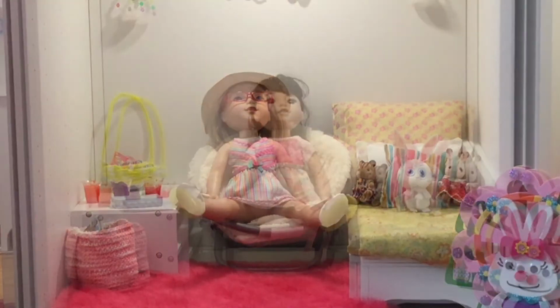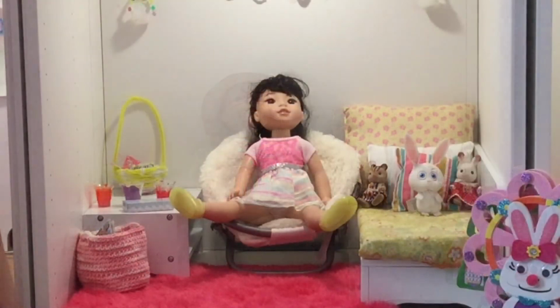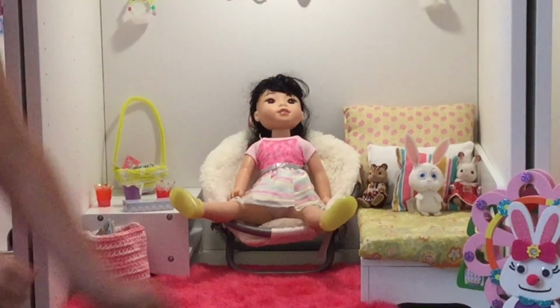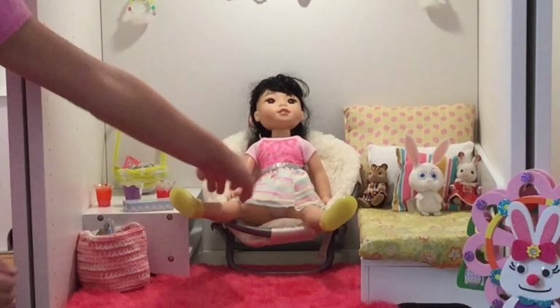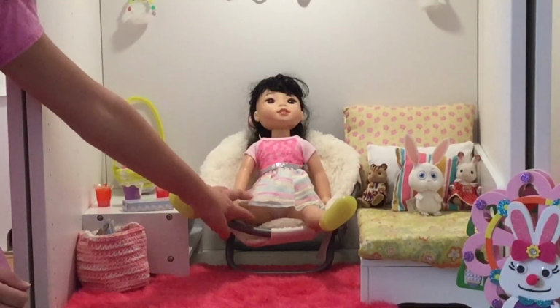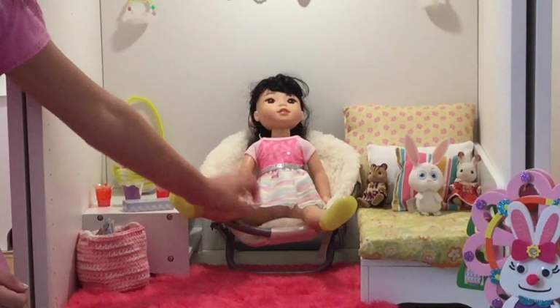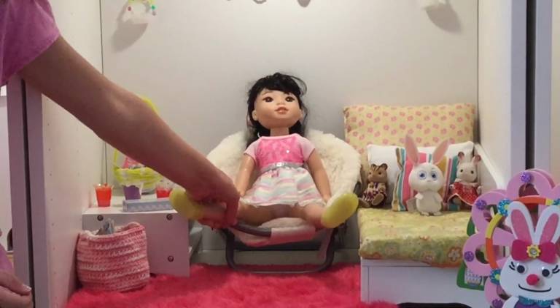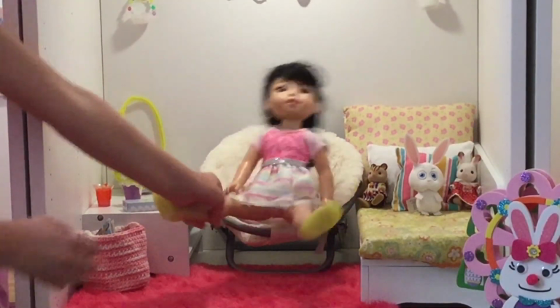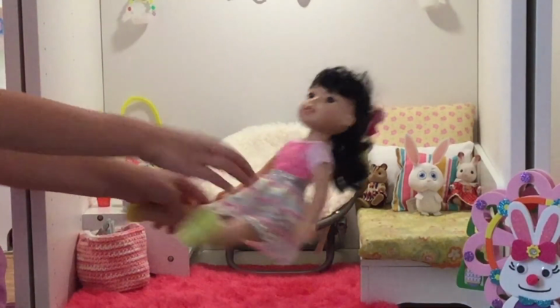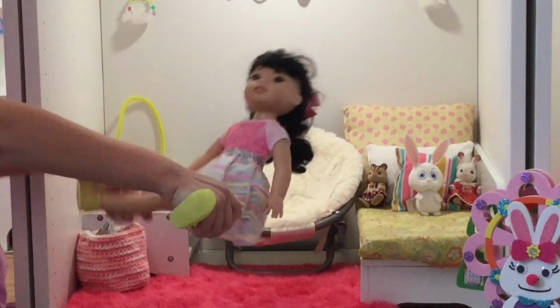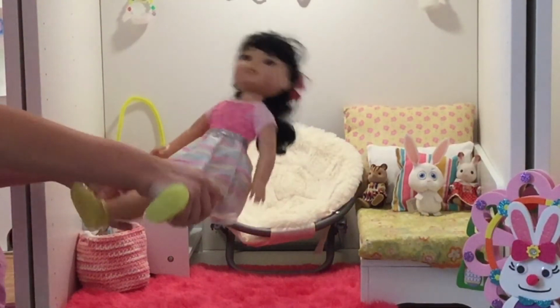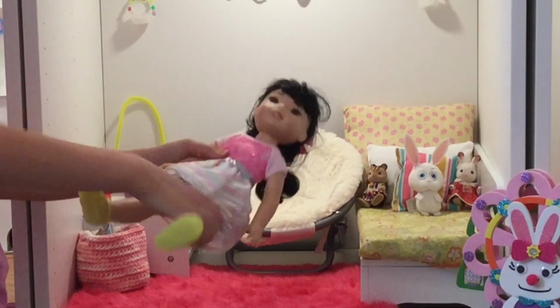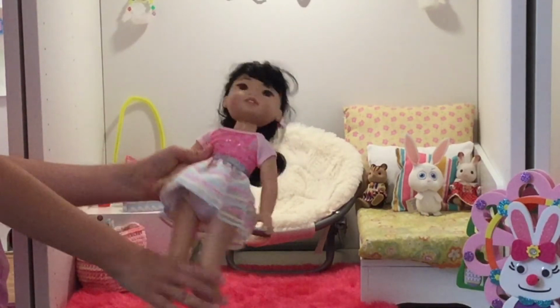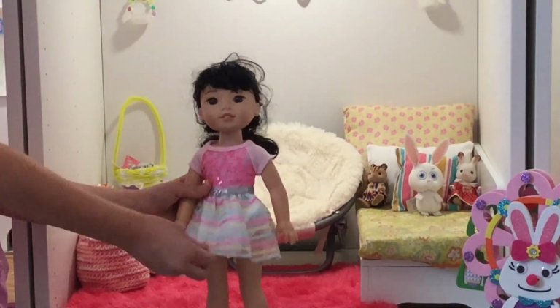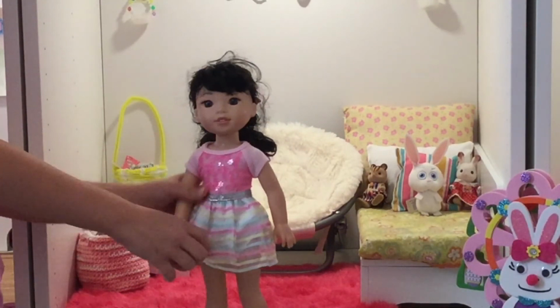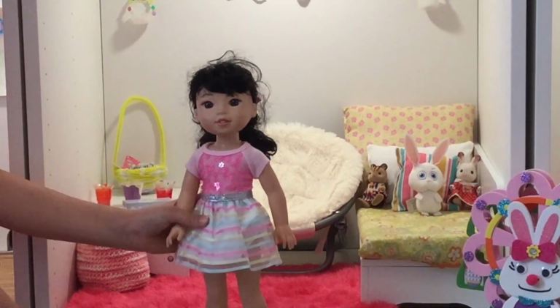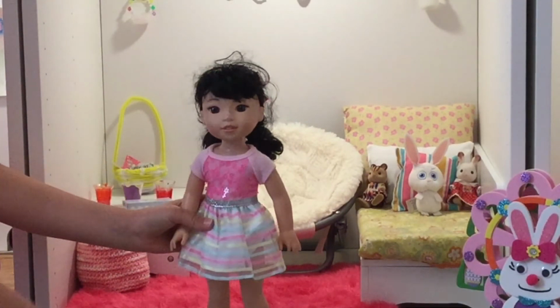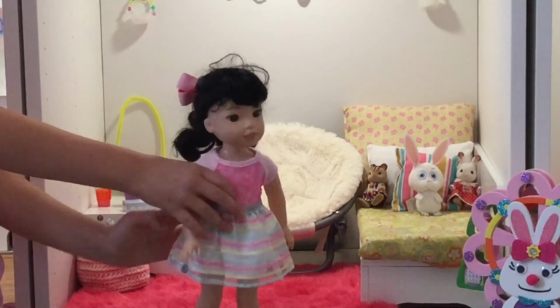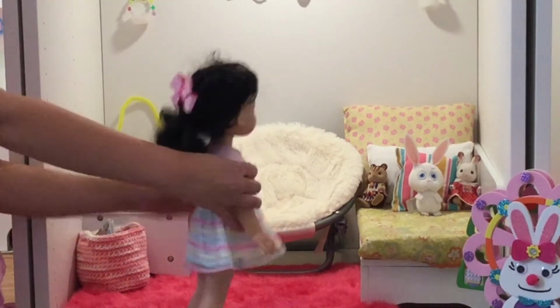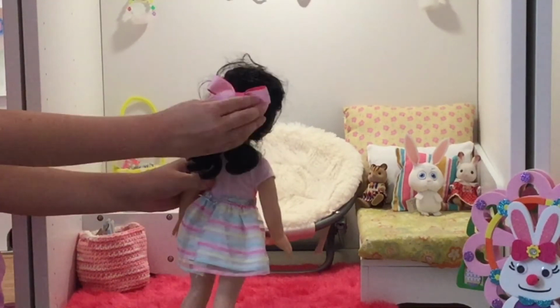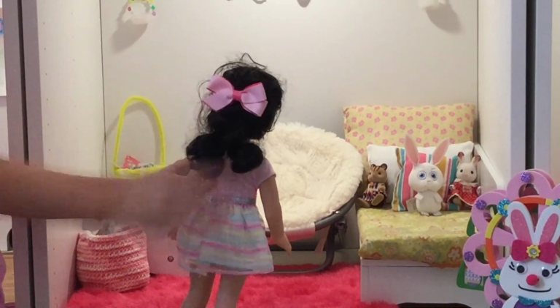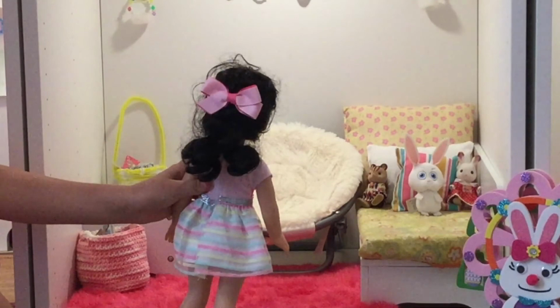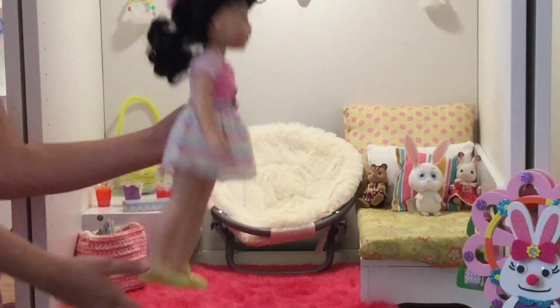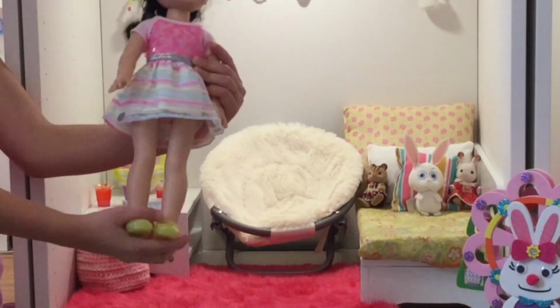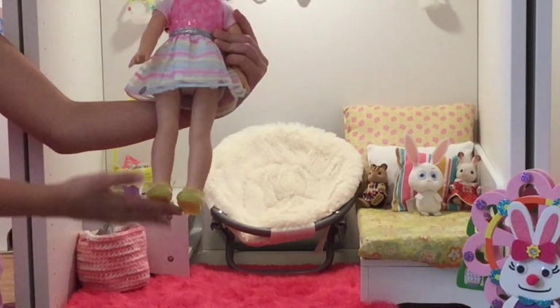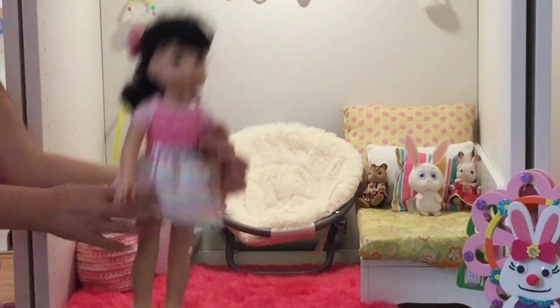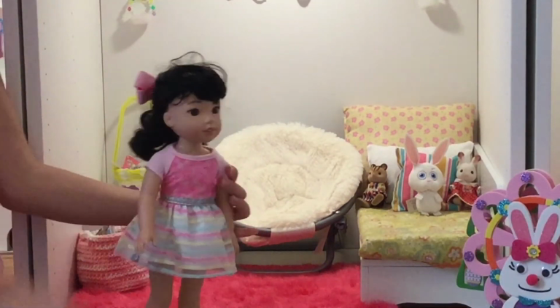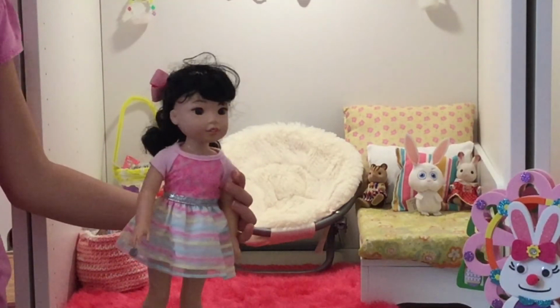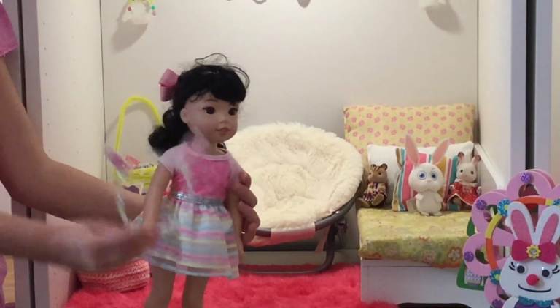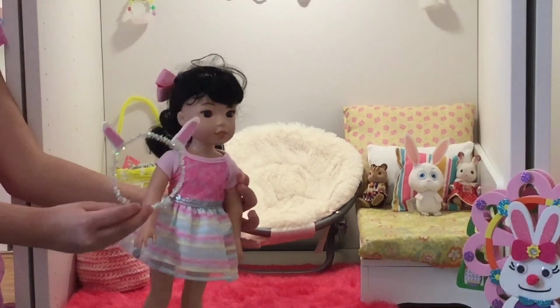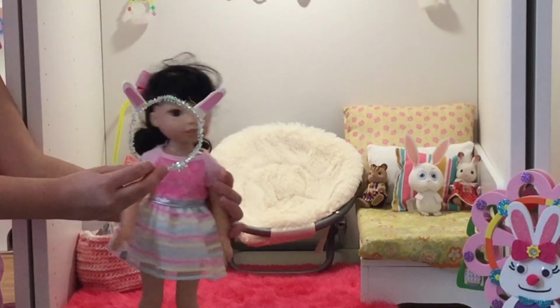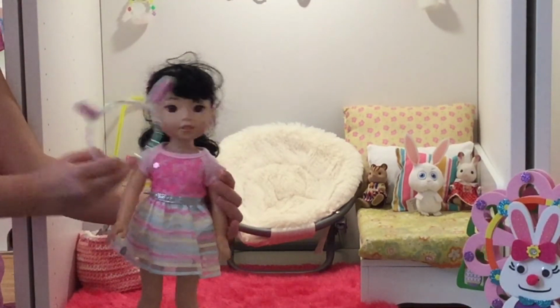Here's Emerson — she also has a springtime pastel dress on, she has this pink bow in the back, she has yellow shoes, and I'm going to put on these bunny ears.